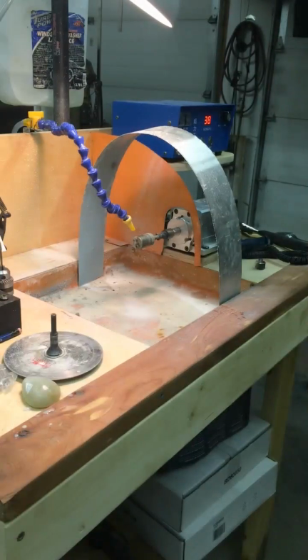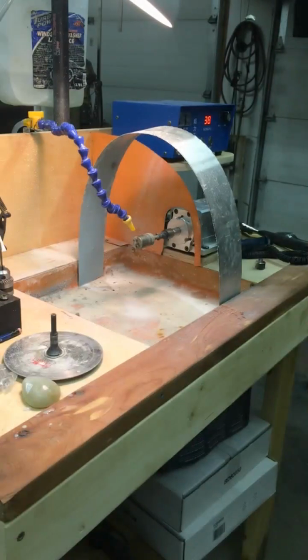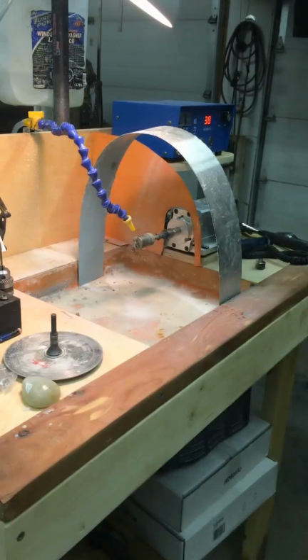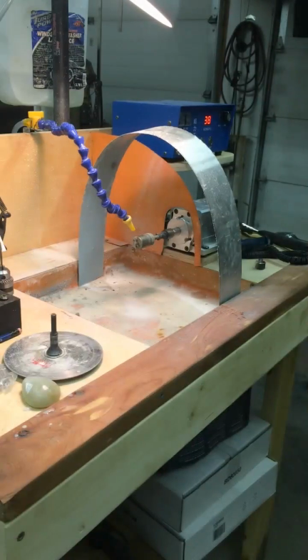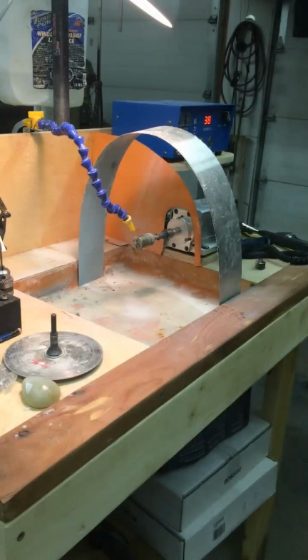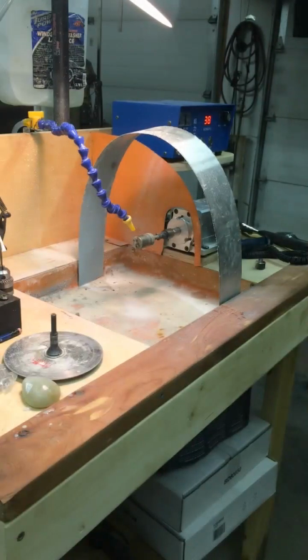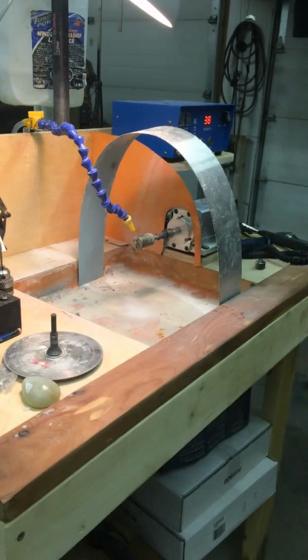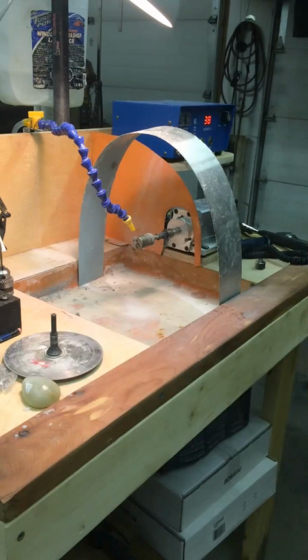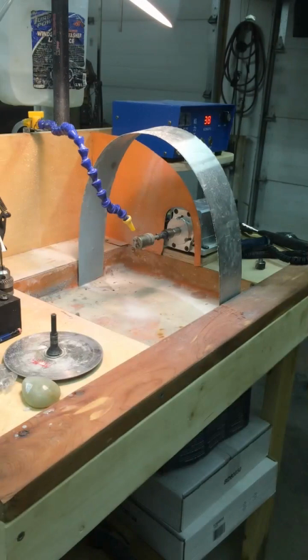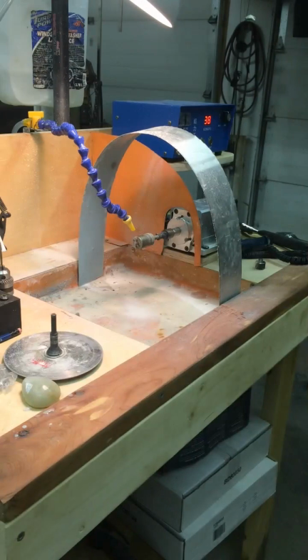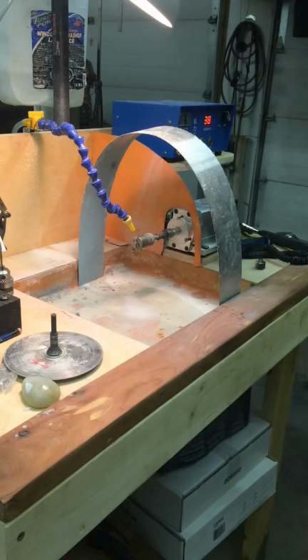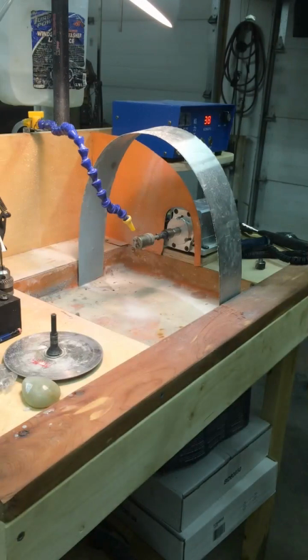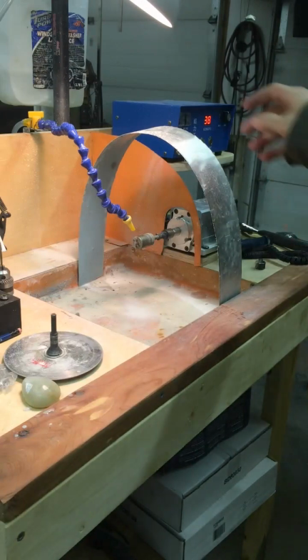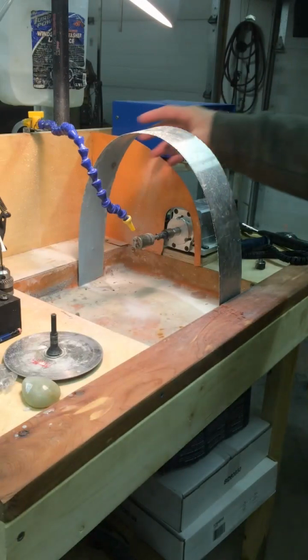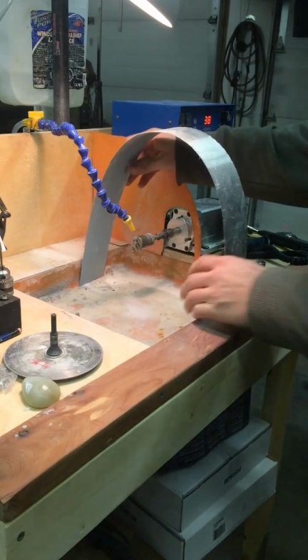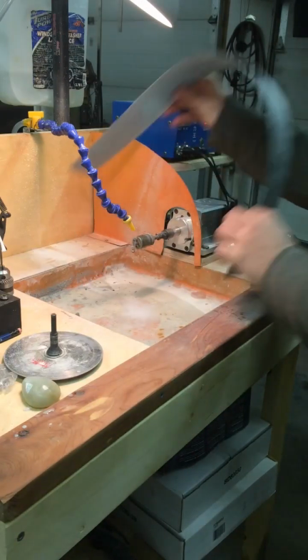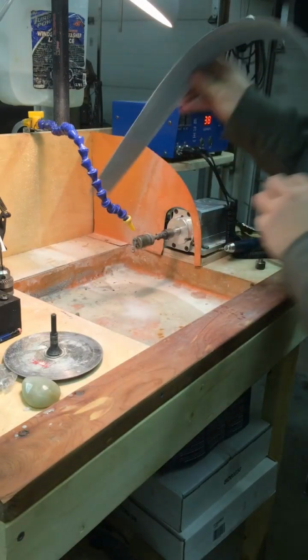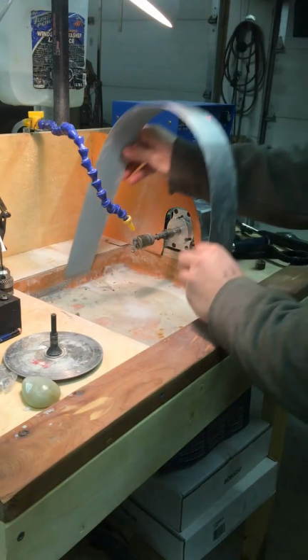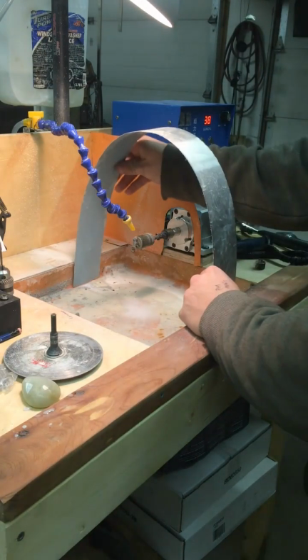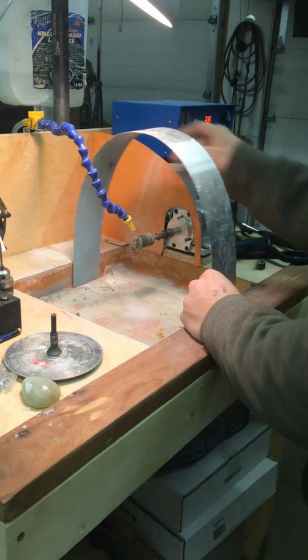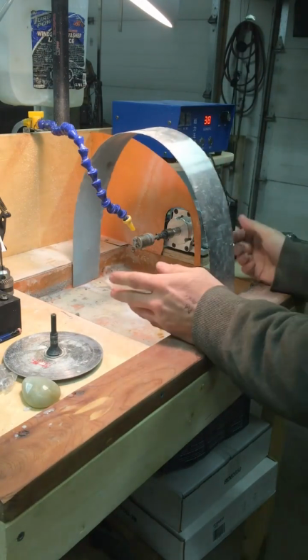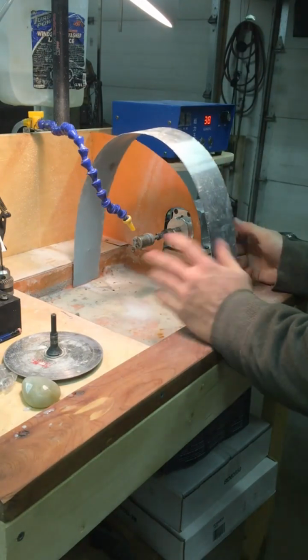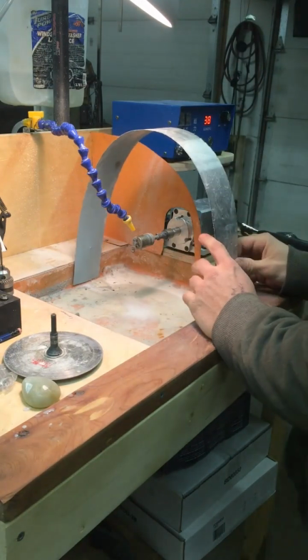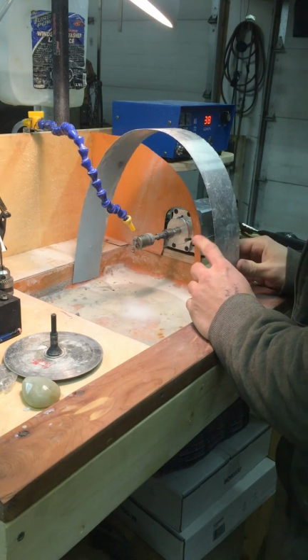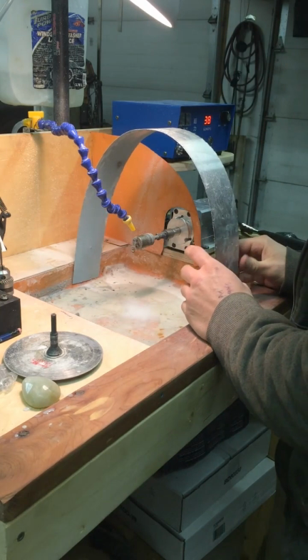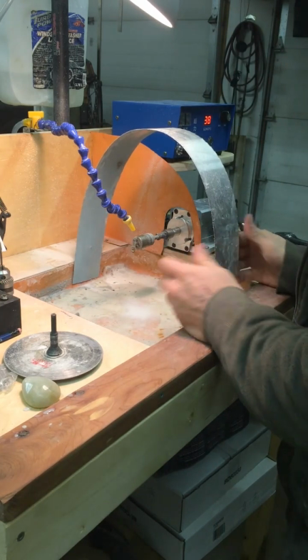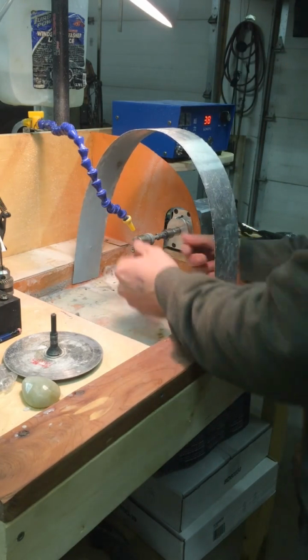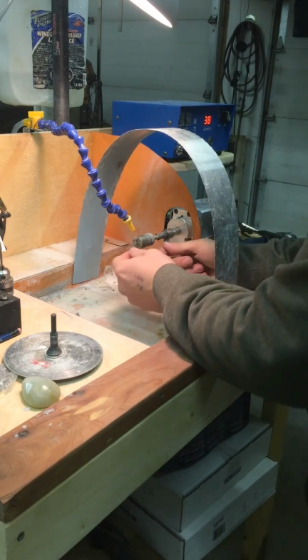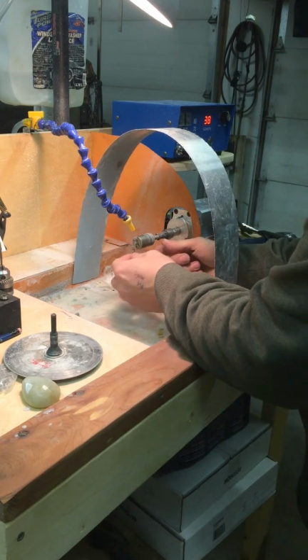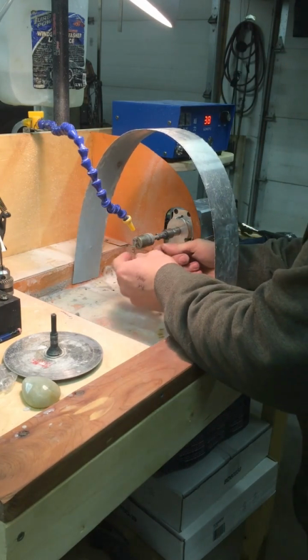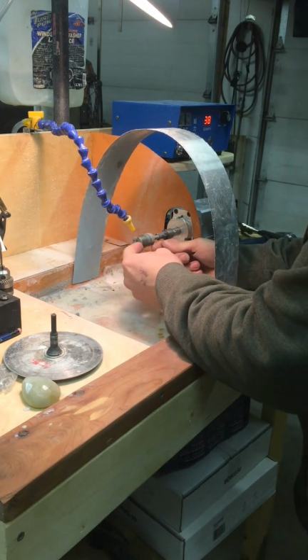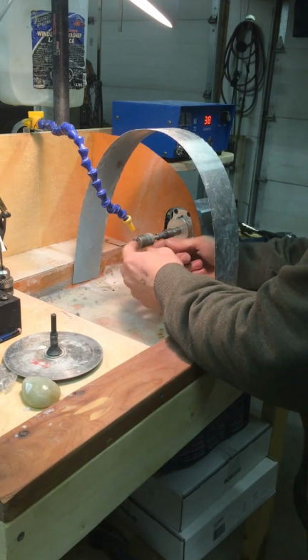This setup also utilizes a pretty simple shield — just a little piece of tin. It keeps all the drip off your face; you just have to look around it a little bit.